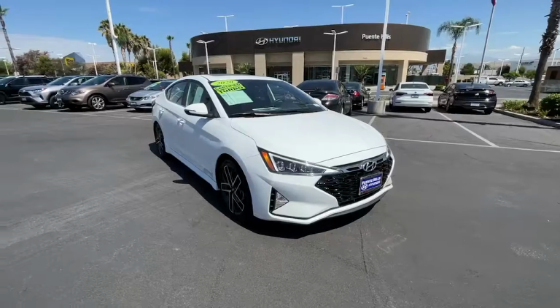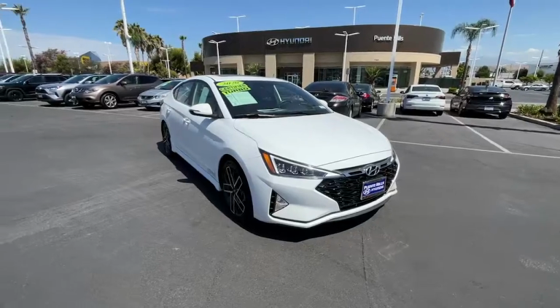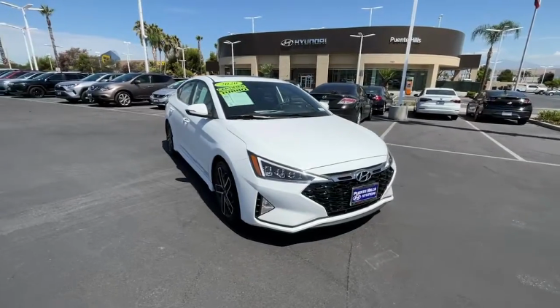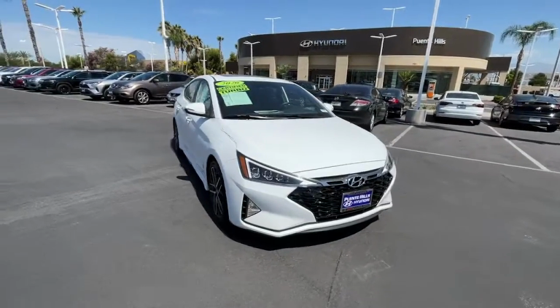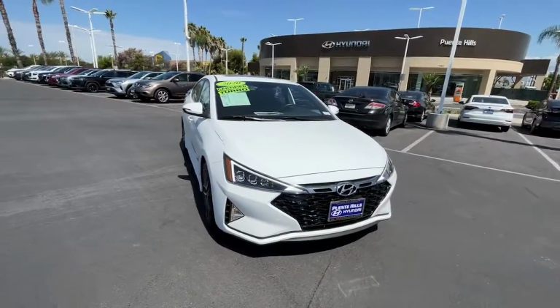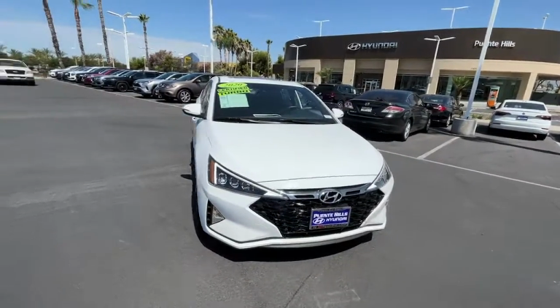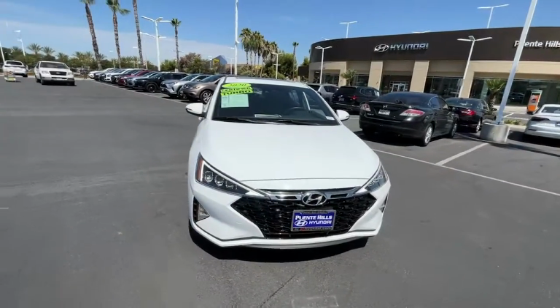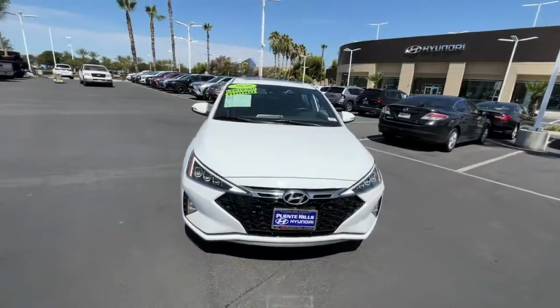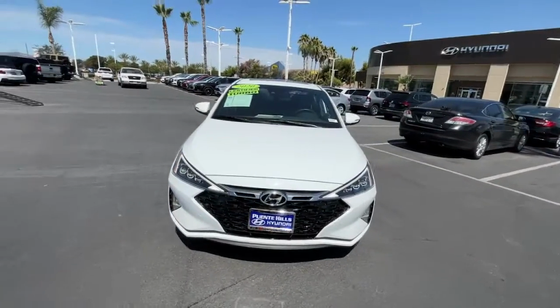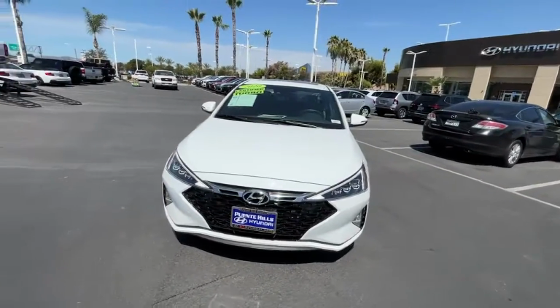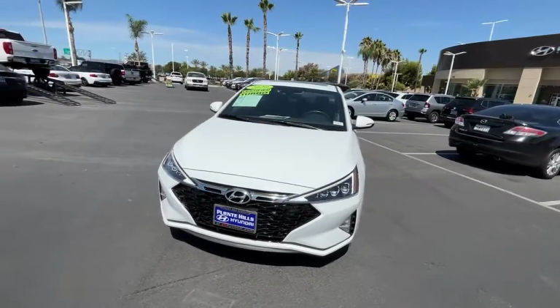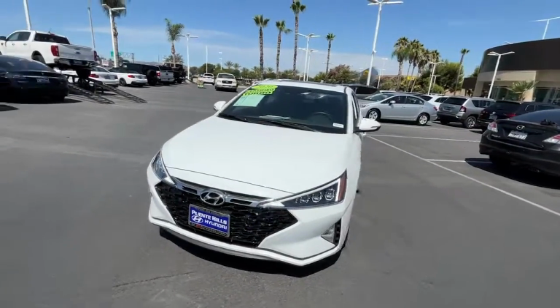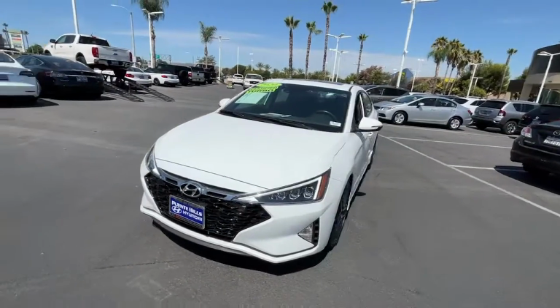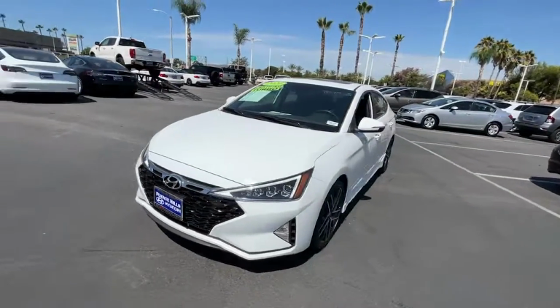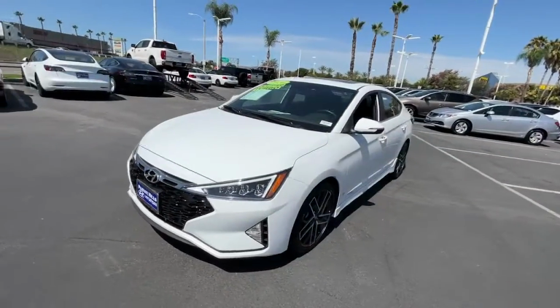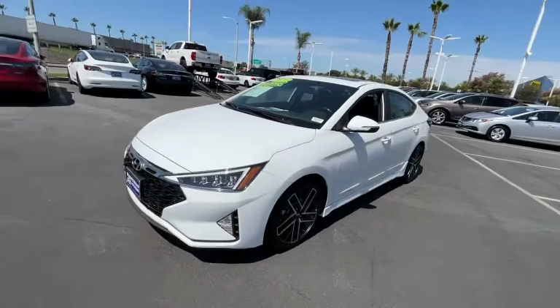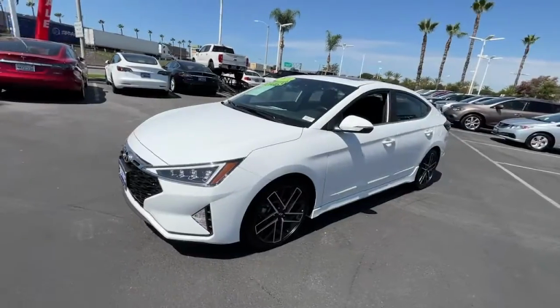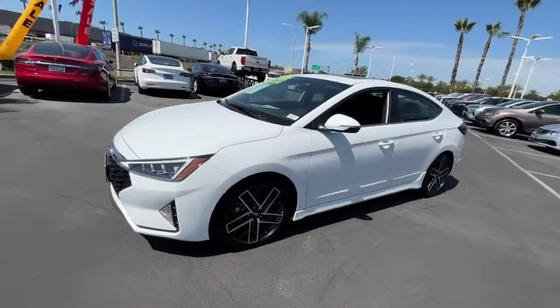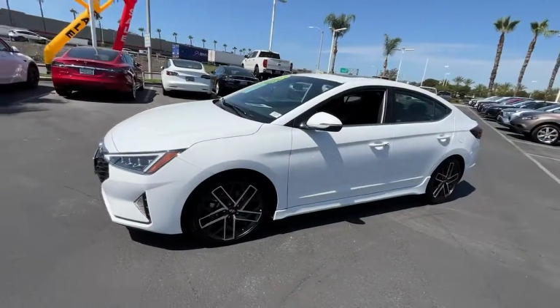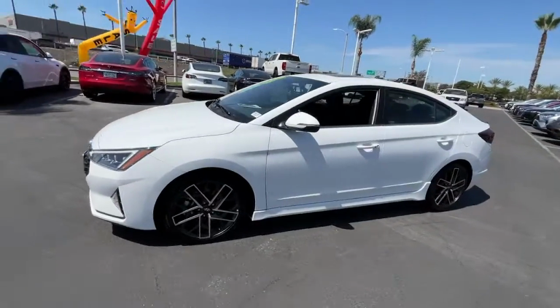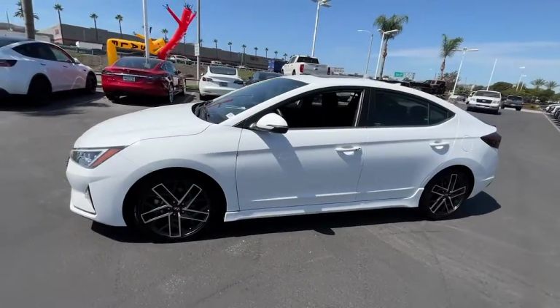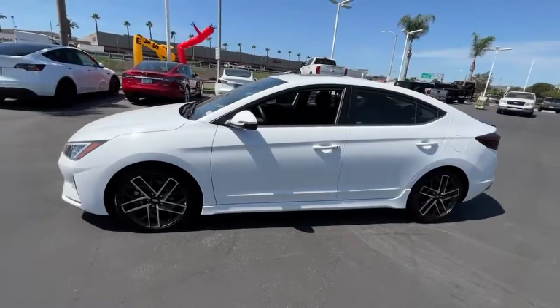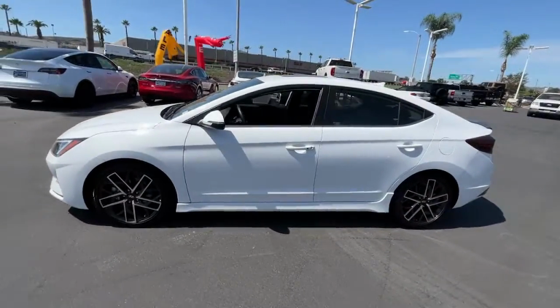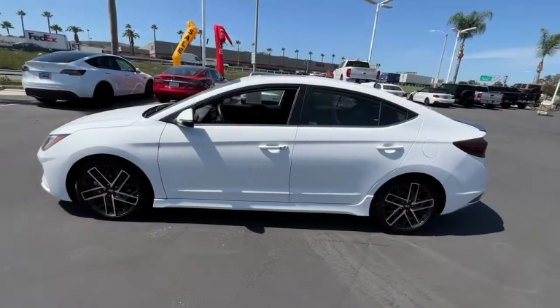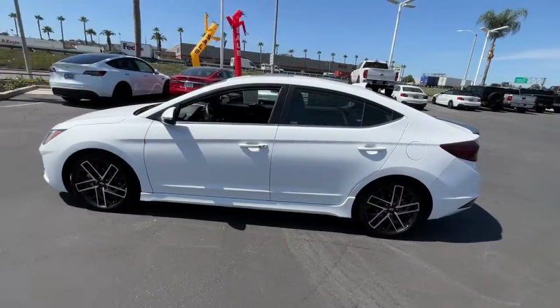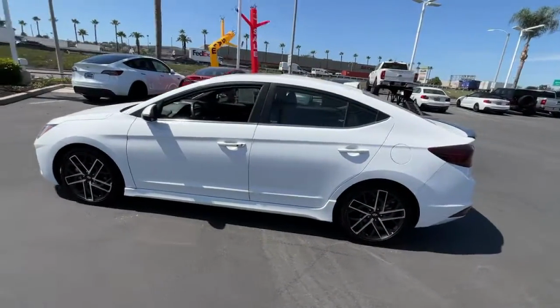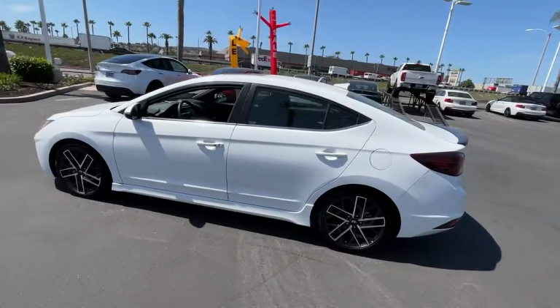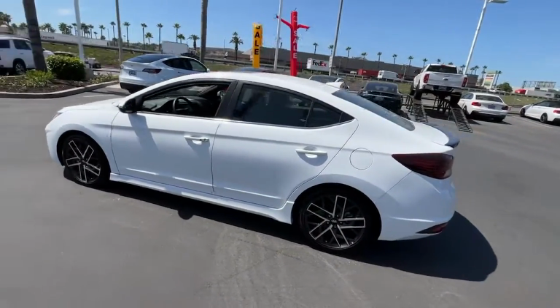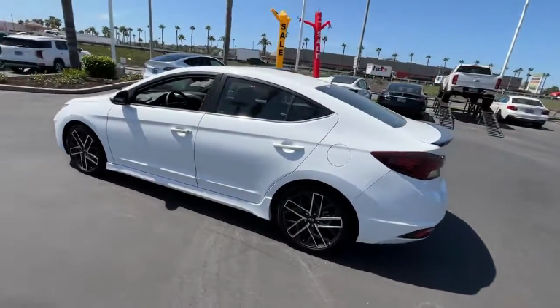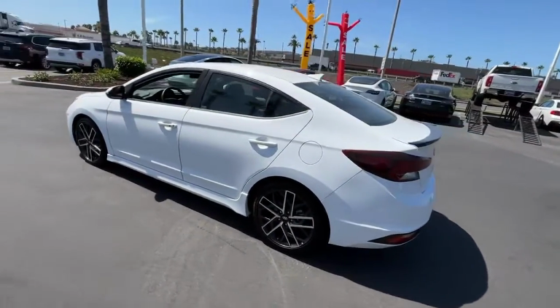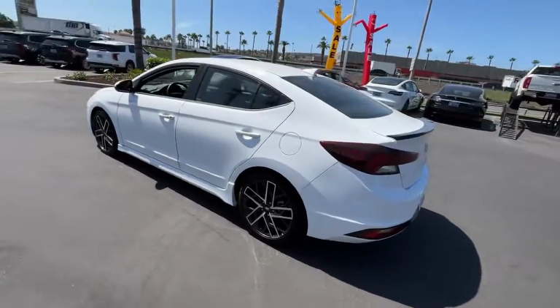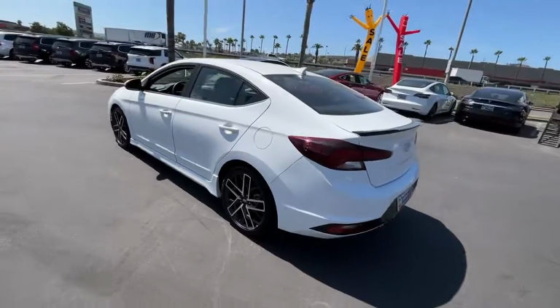Looking for your dream car? It could be the 2020 Hyundai Elantra. With less than 15,000 miles on the odometer, this vehicle provides excellent value.